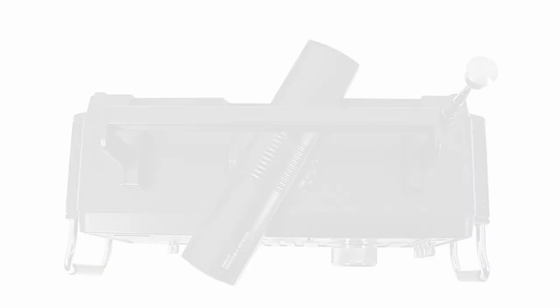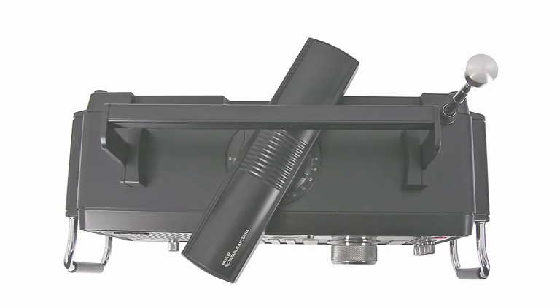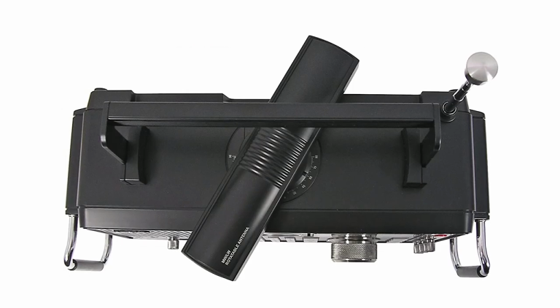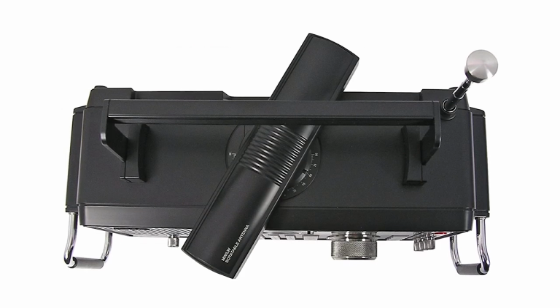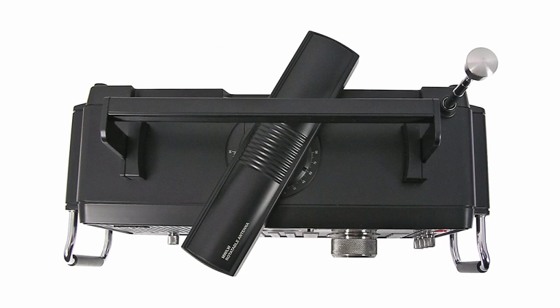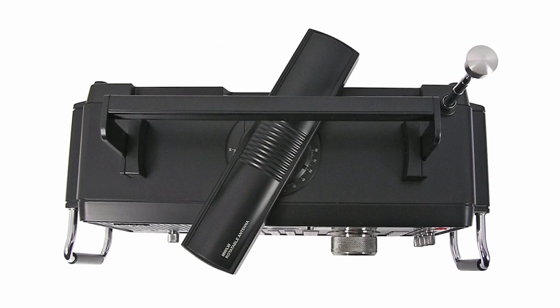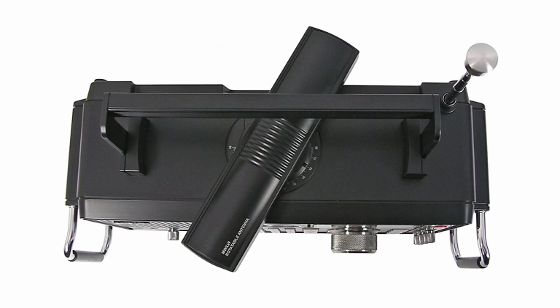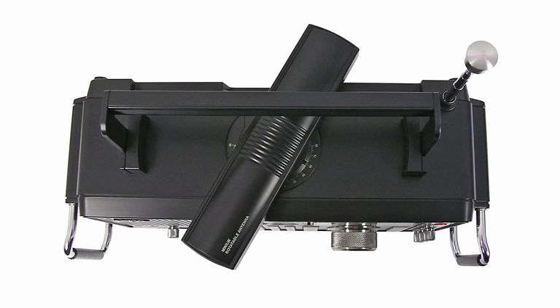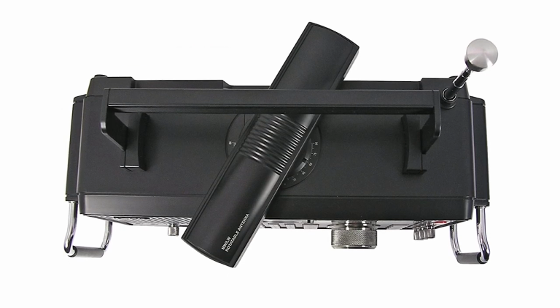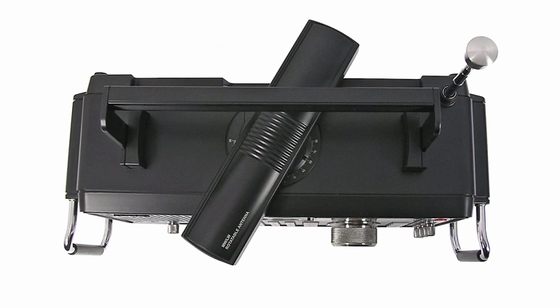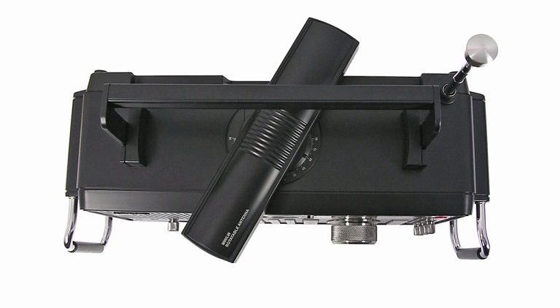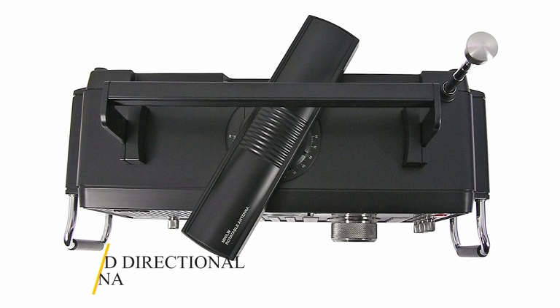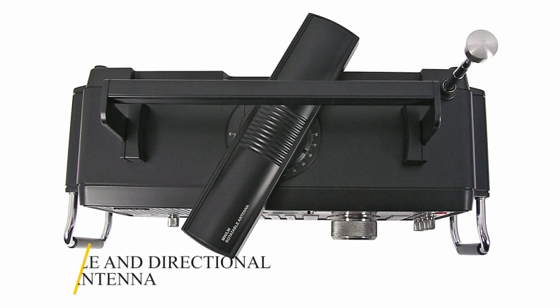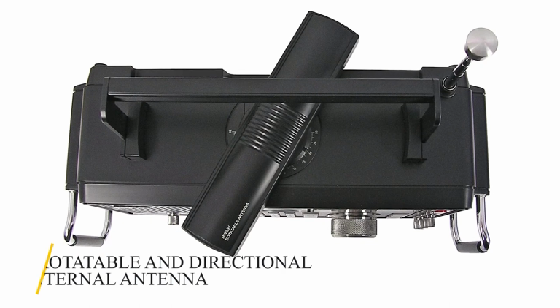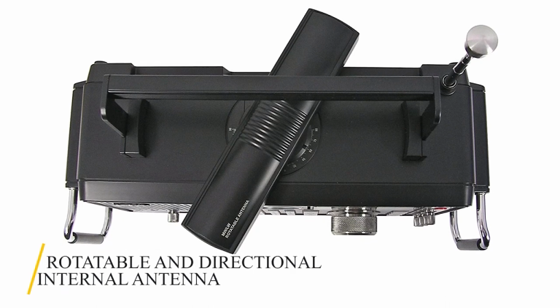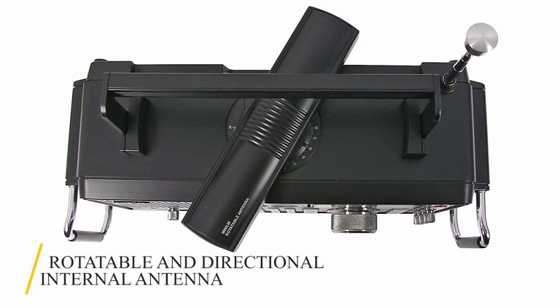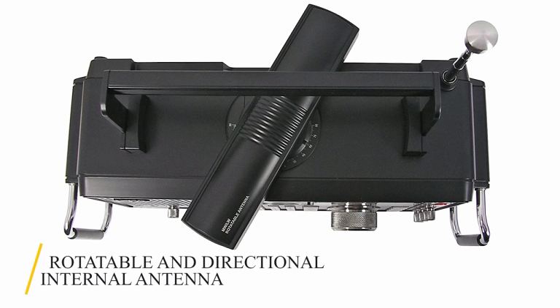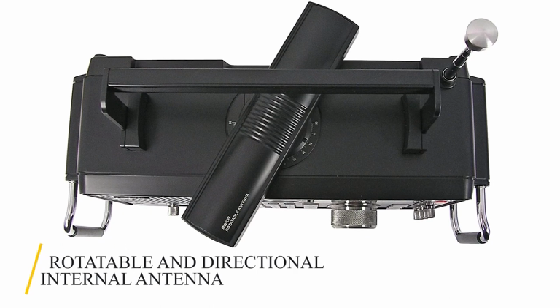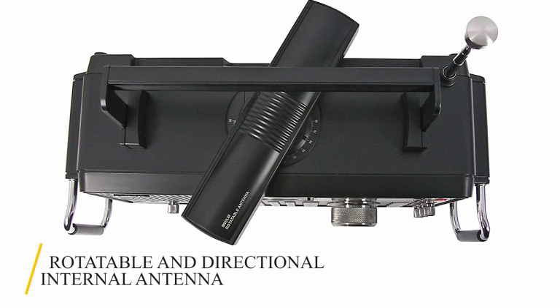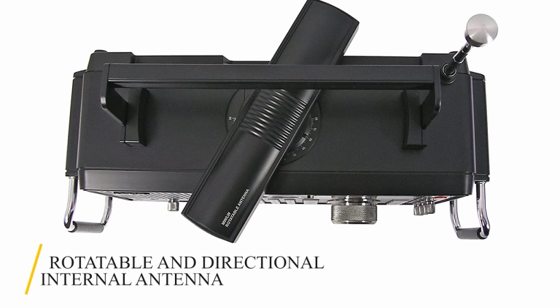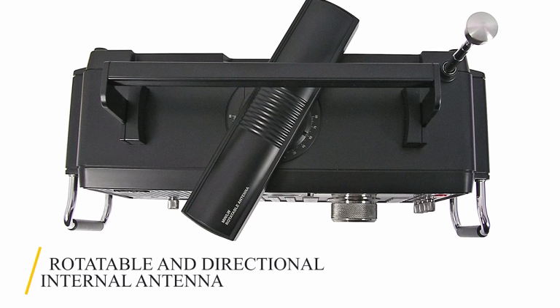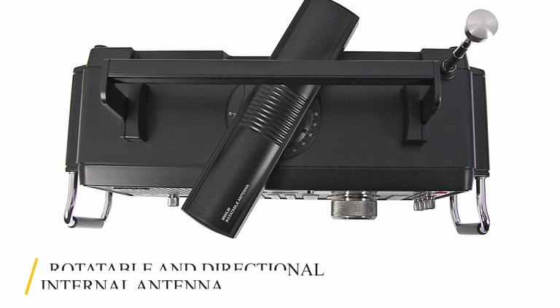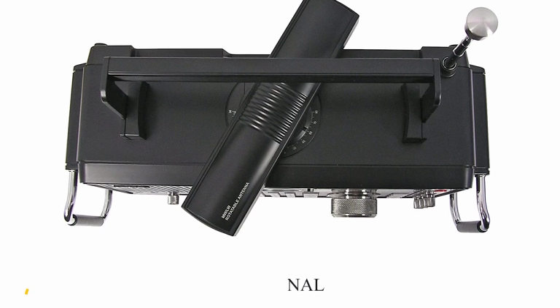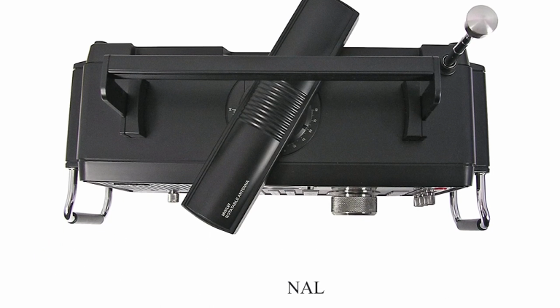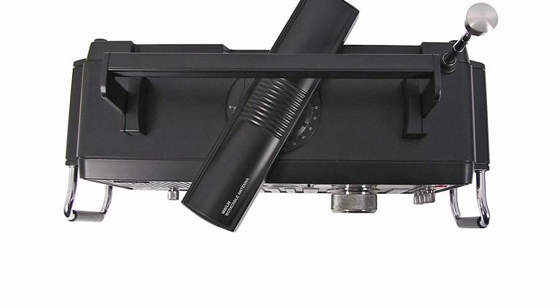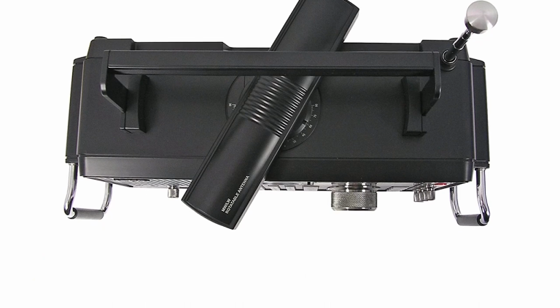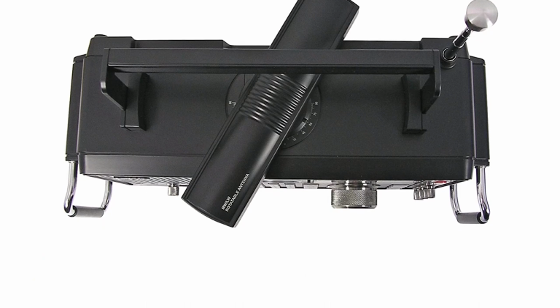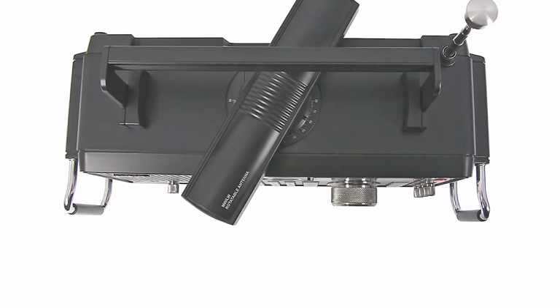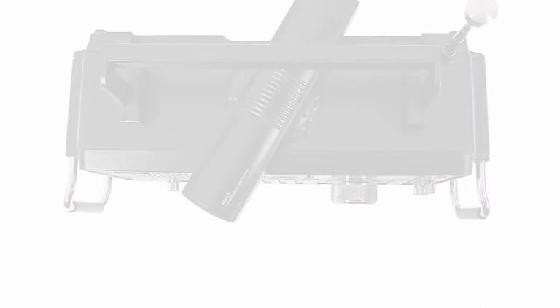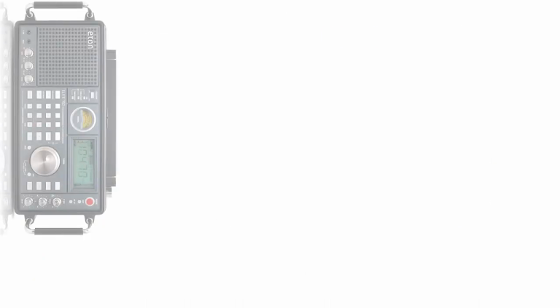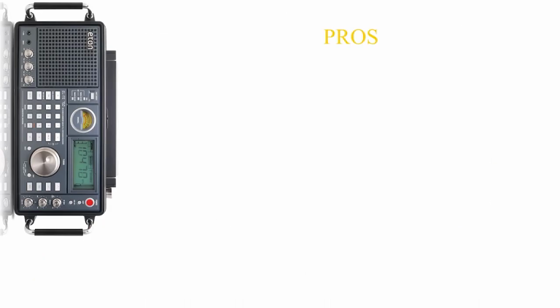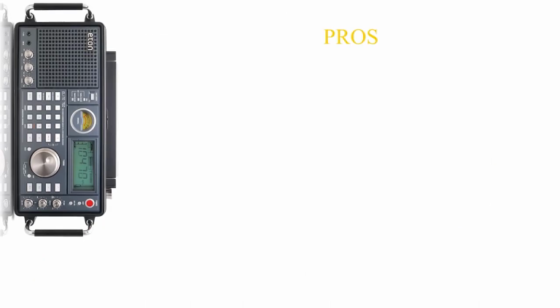The internal antenna is enough in most circumstances, especially as it's rotatable and directional, and reception can be further enhanced by attaching an external antenna and antenna tuner.